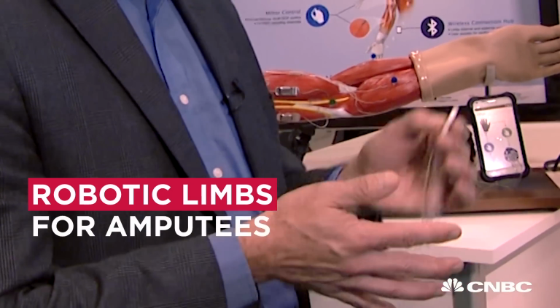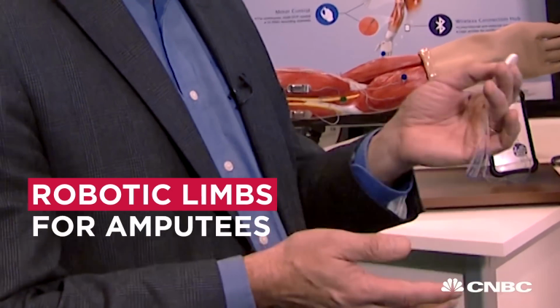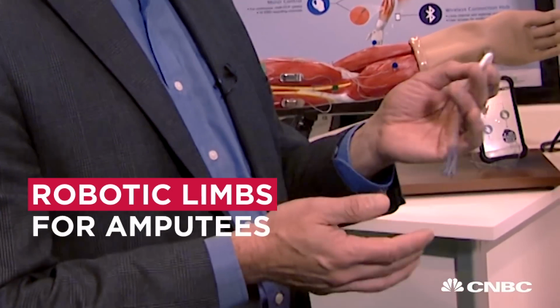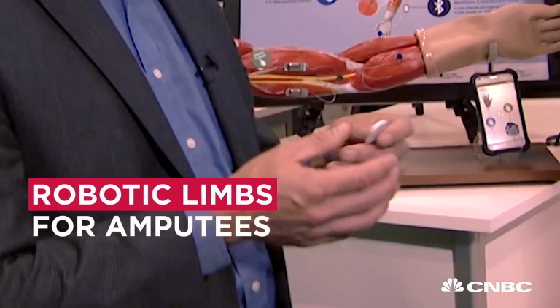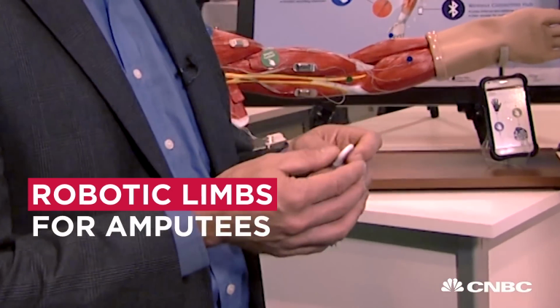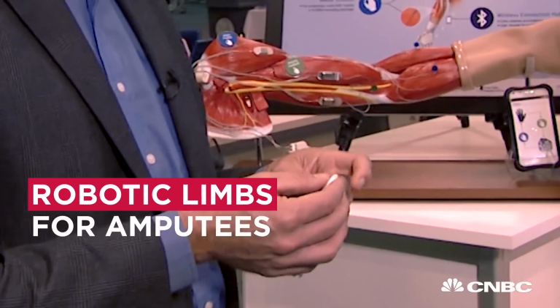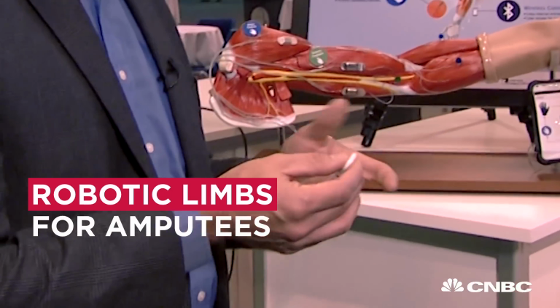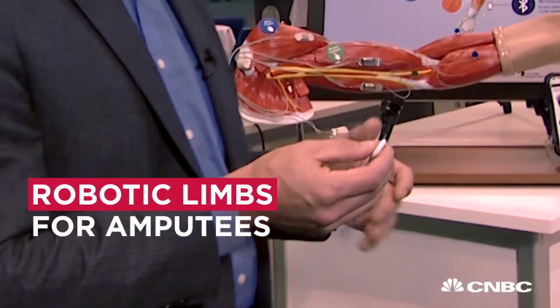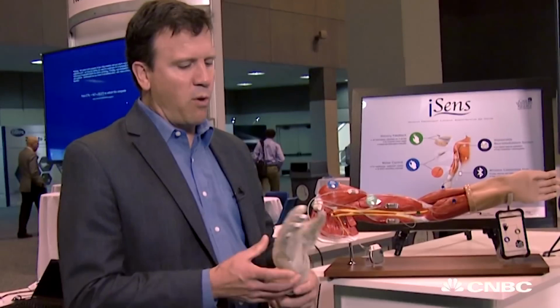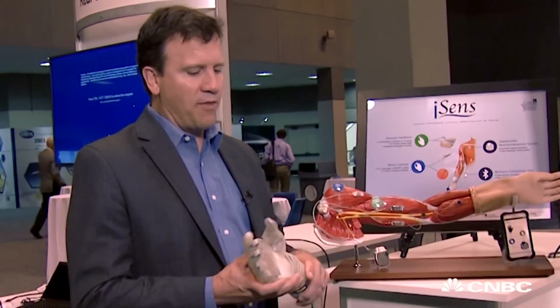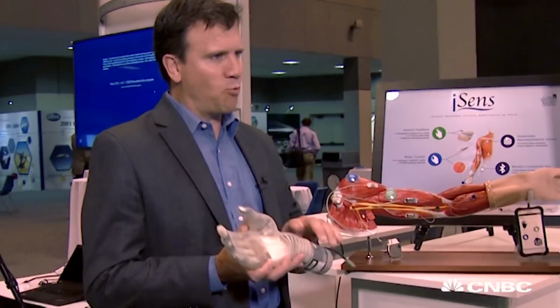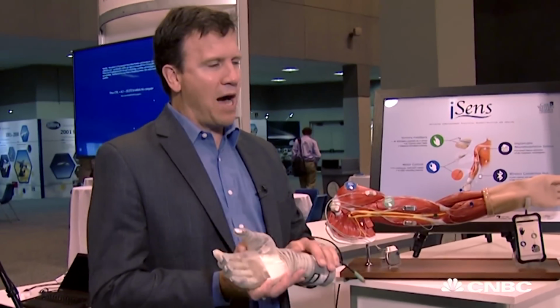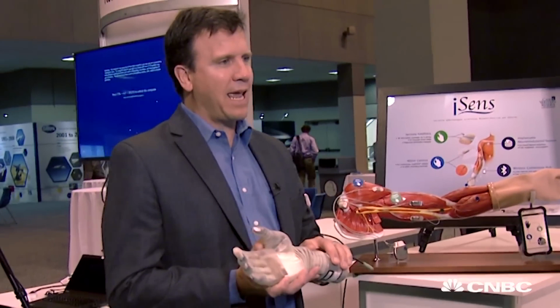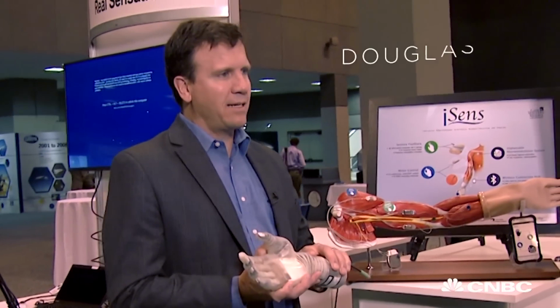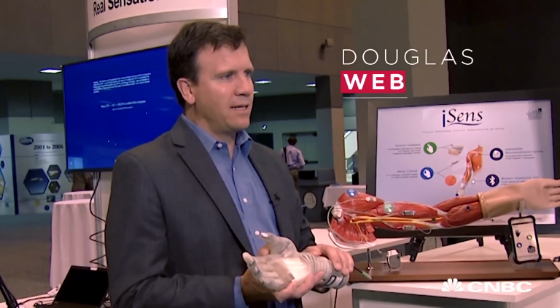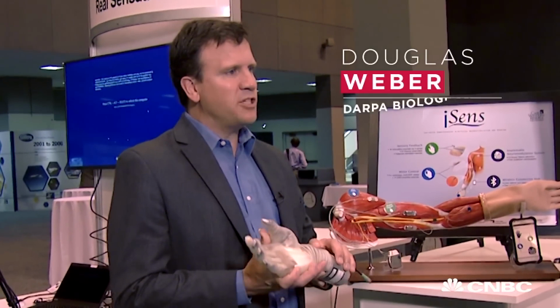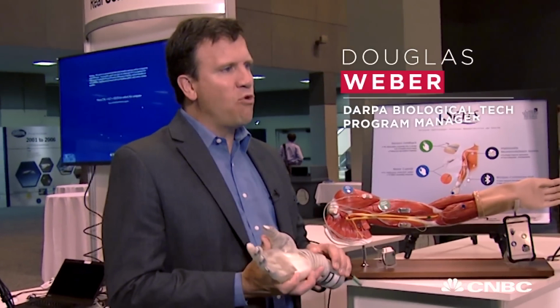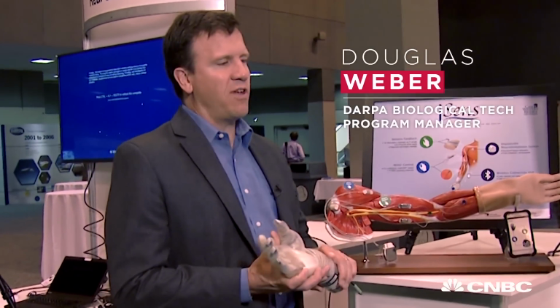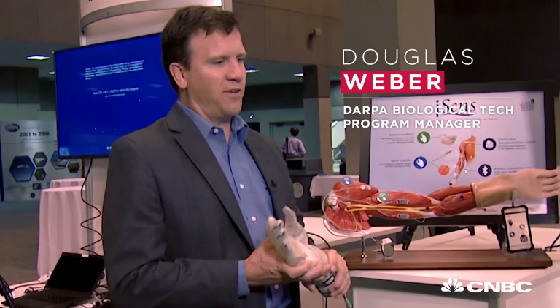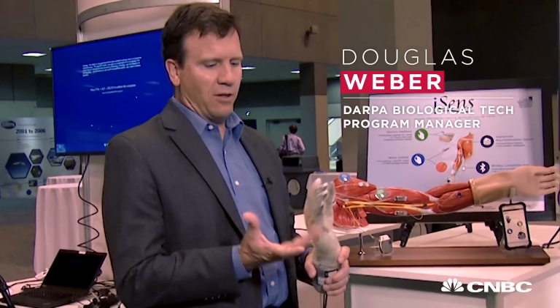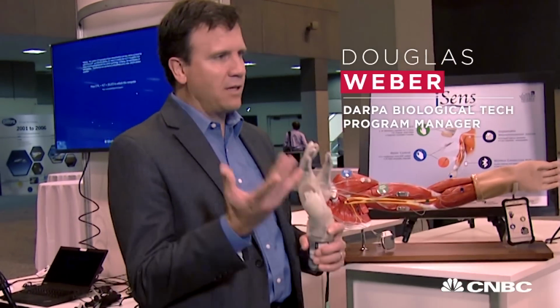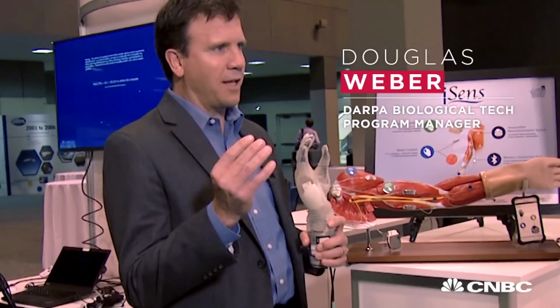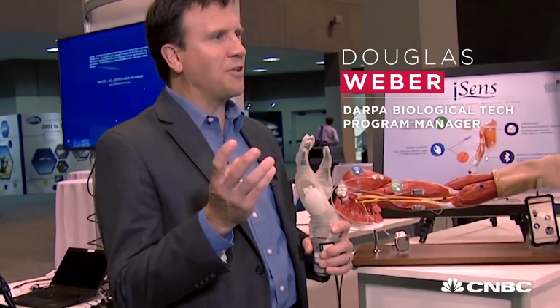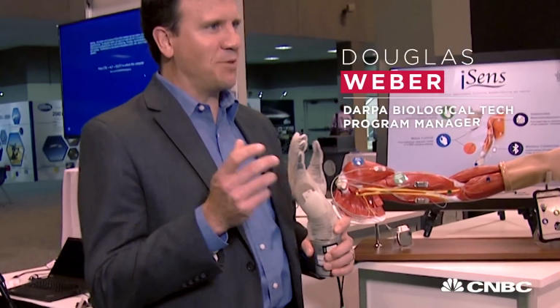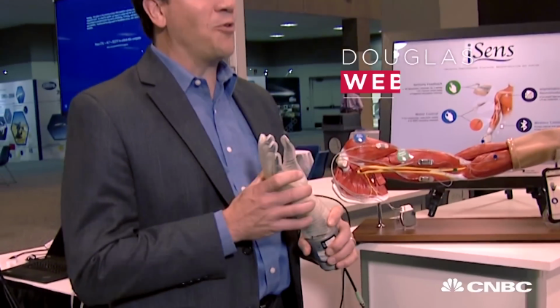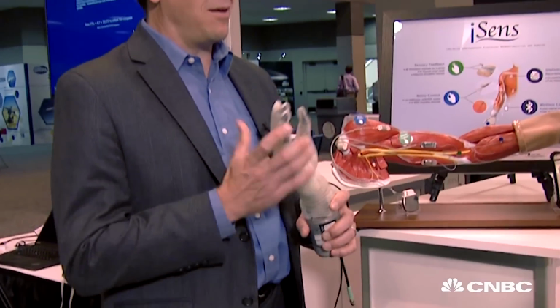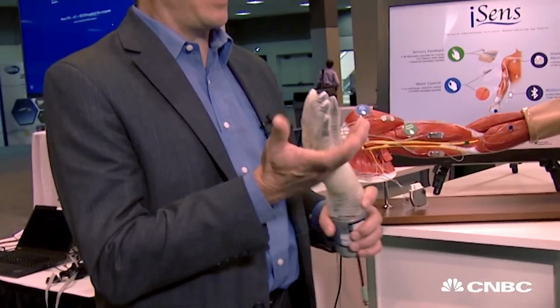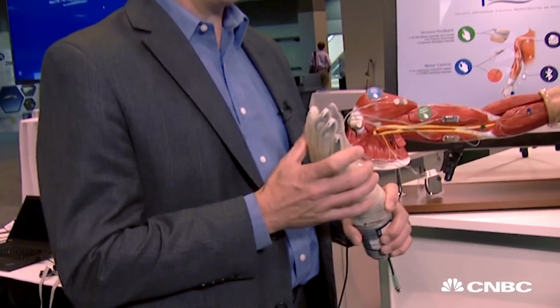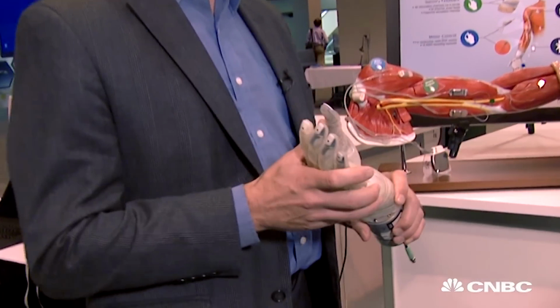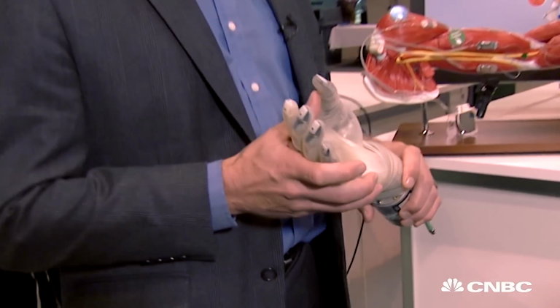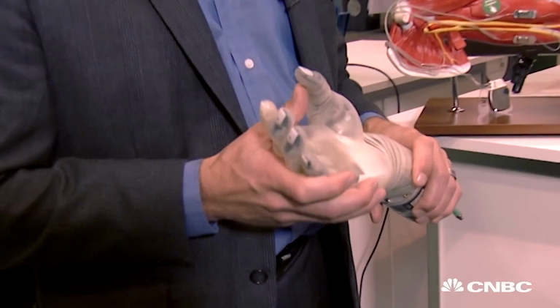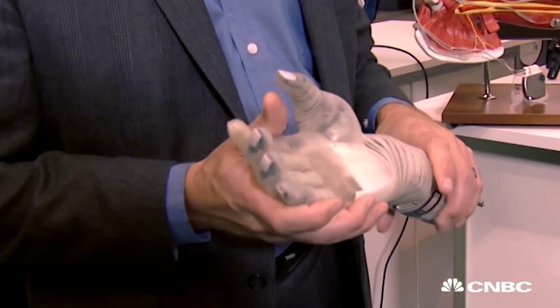This is a program that's called Haptics. We want this robotic hand to move and feel like the flesh and bone that we have as normal hands.